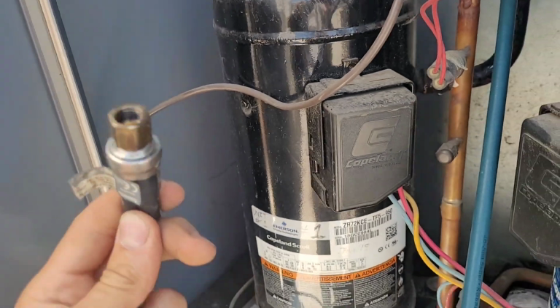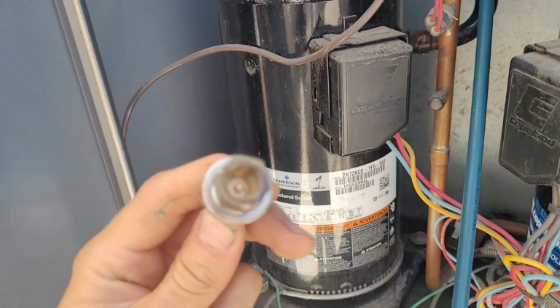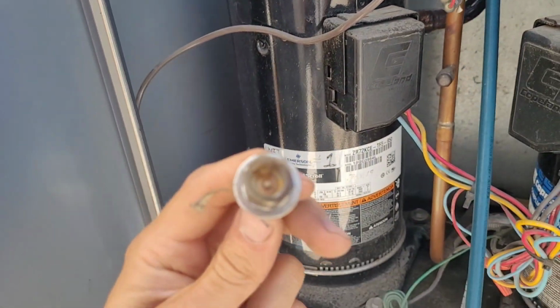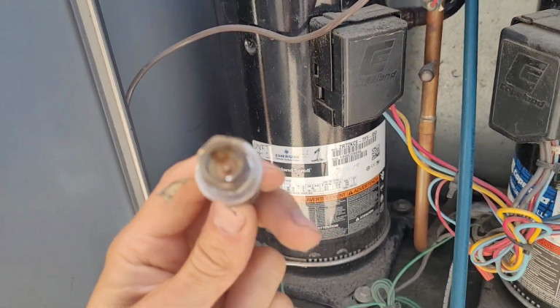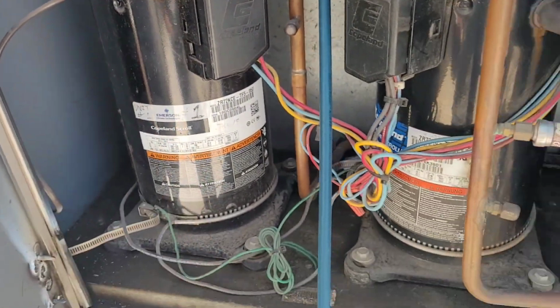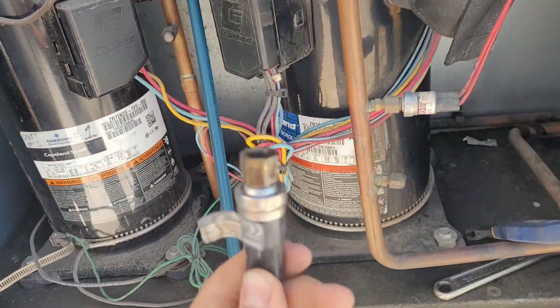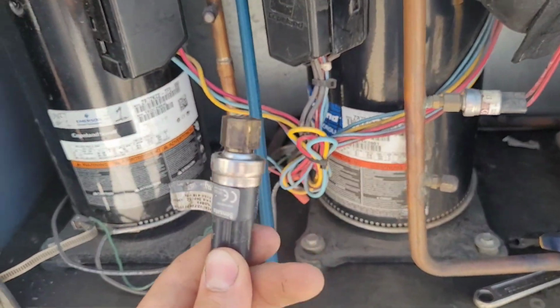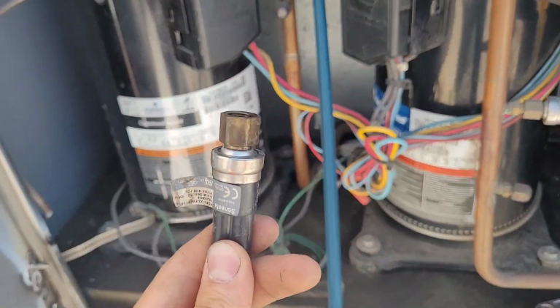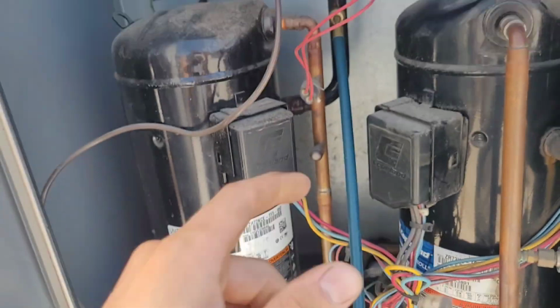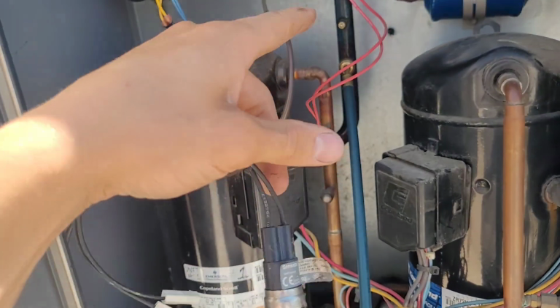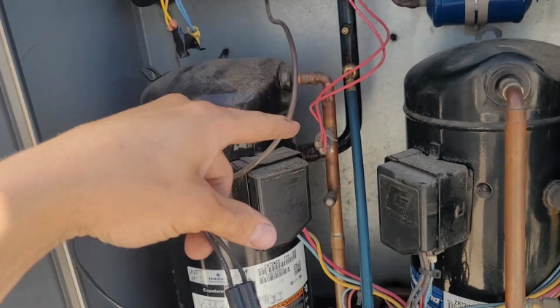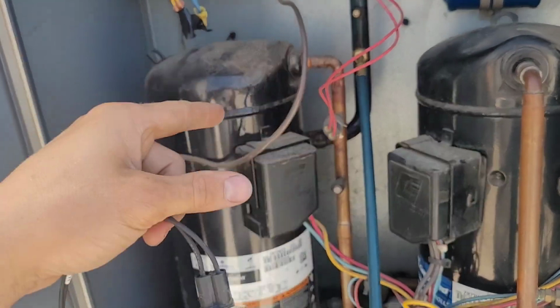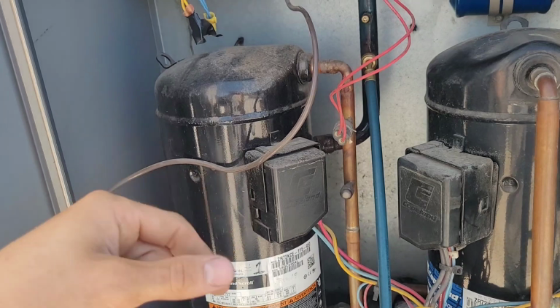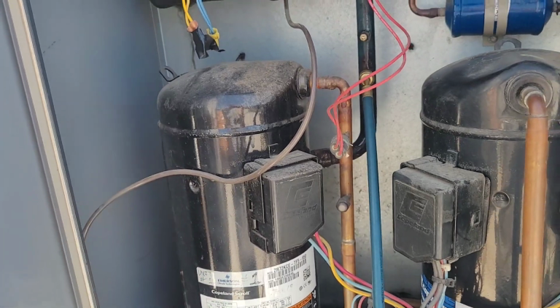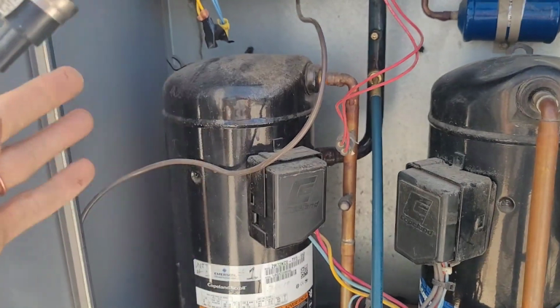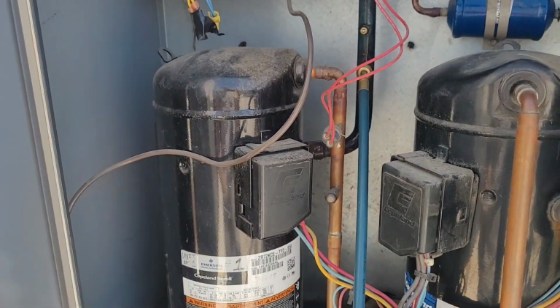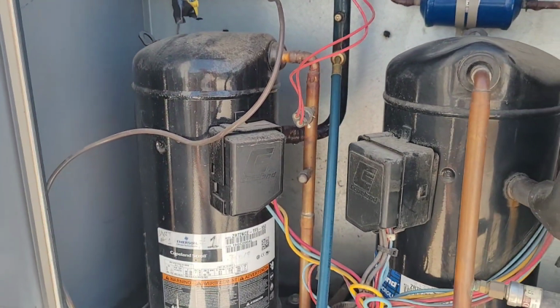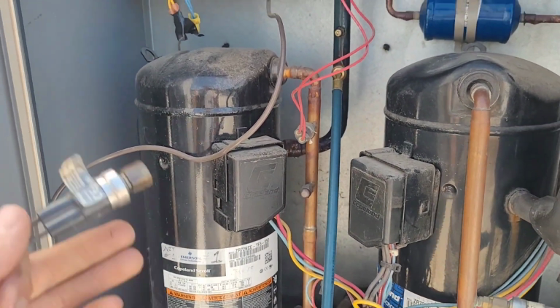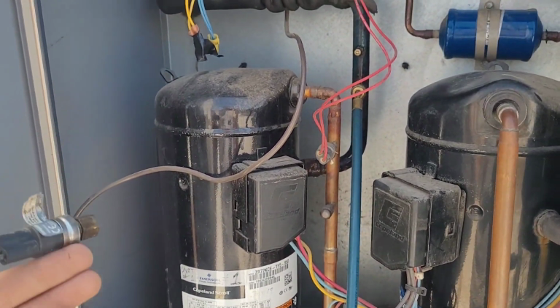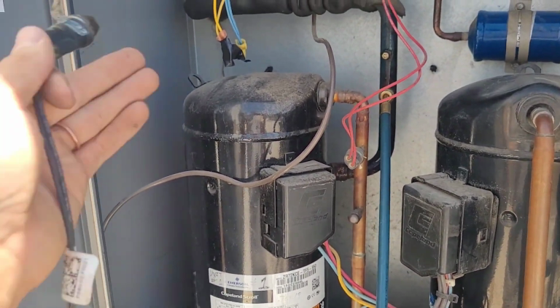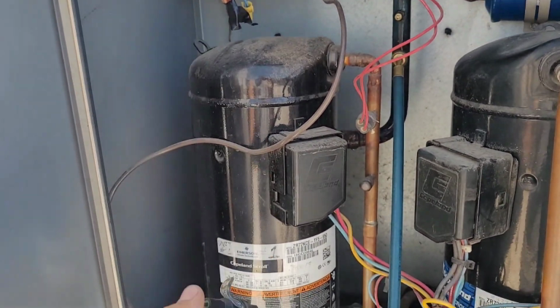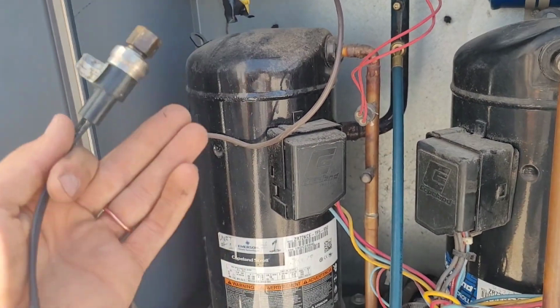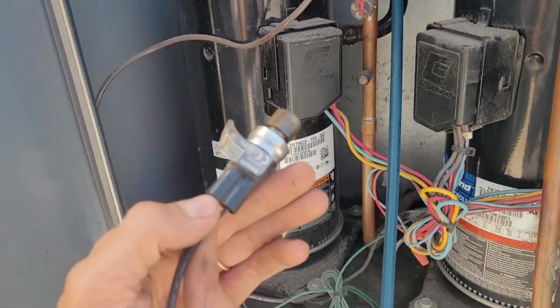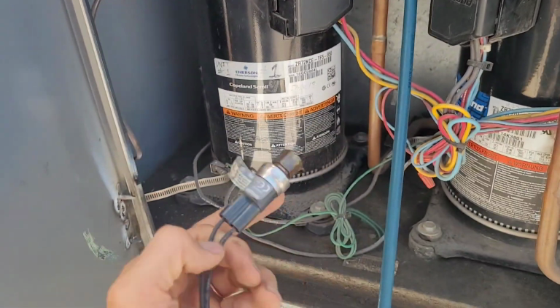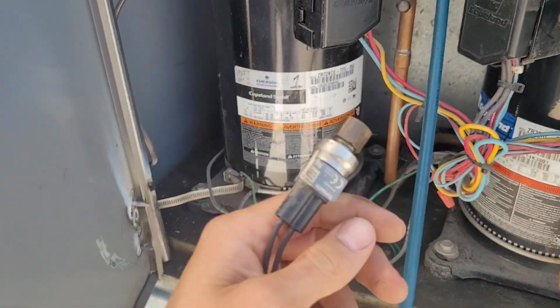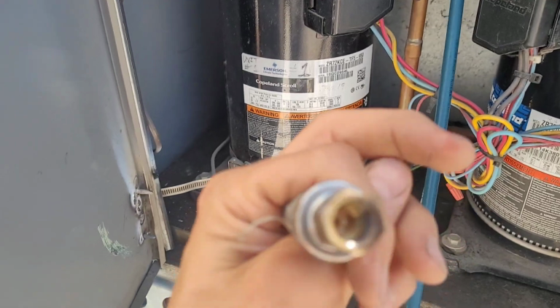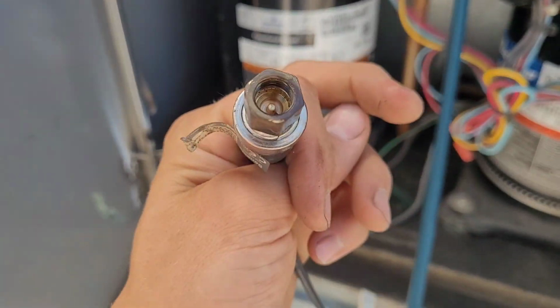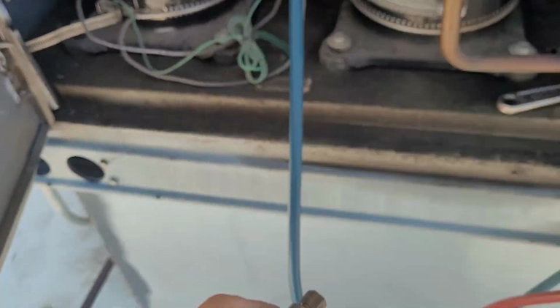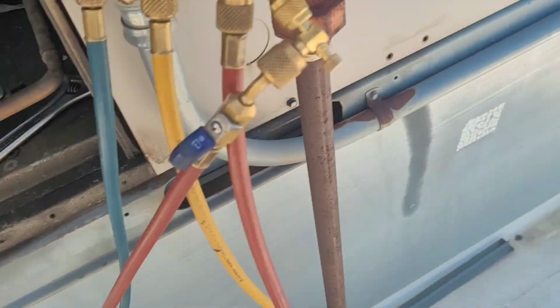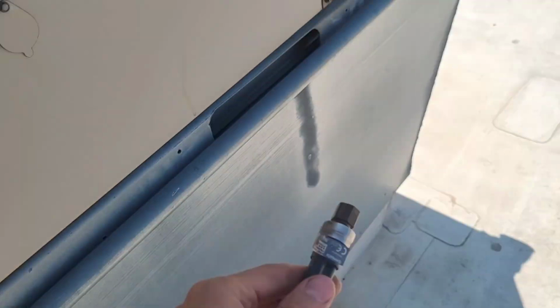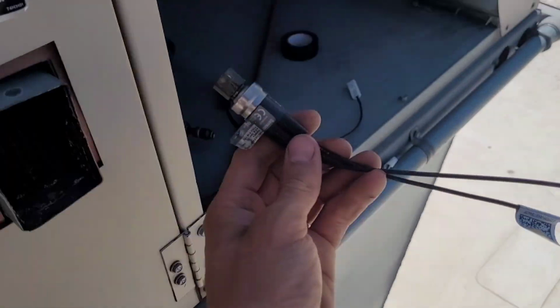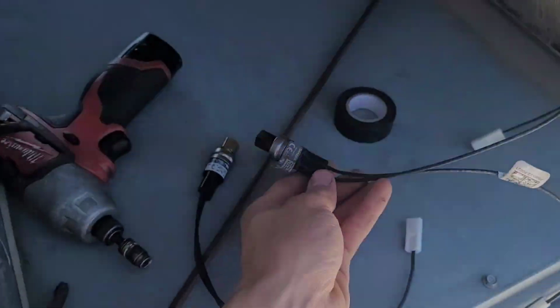Because without being able to do that, we would be here recovering refrigerant for like the next hour and a half, and then we'd have to put it all back in. So that does work — that was a good suggestion.